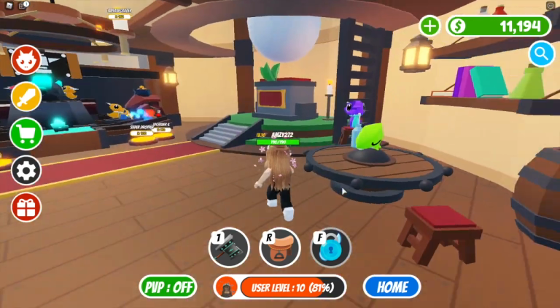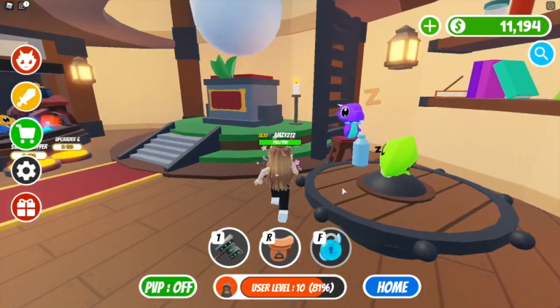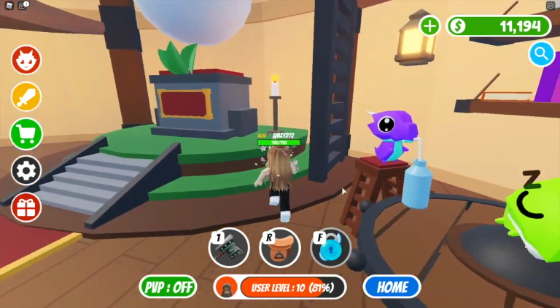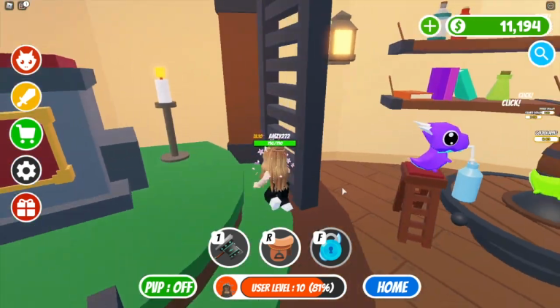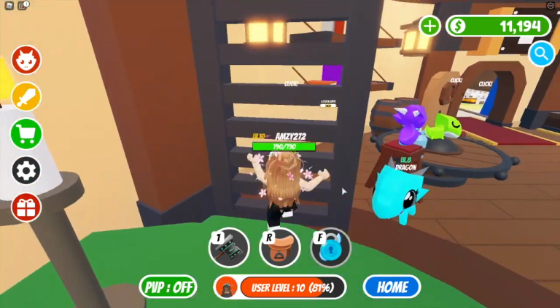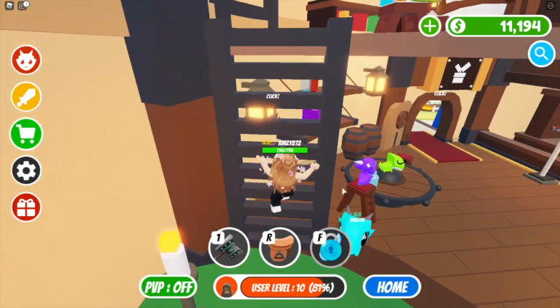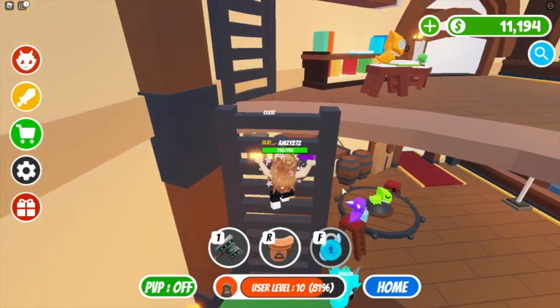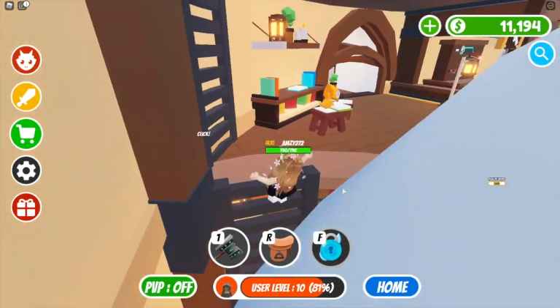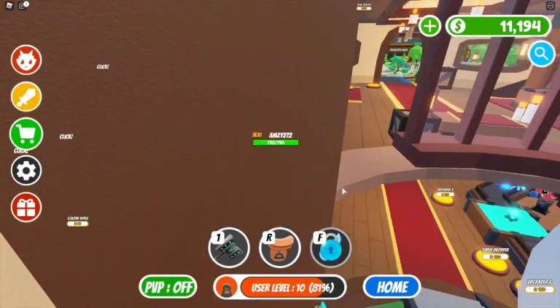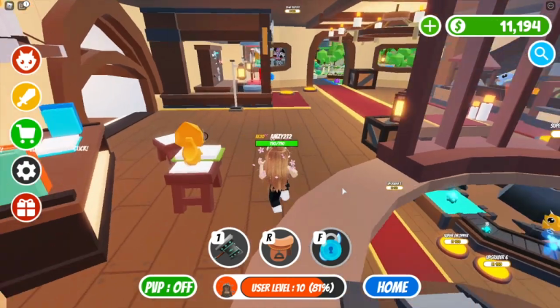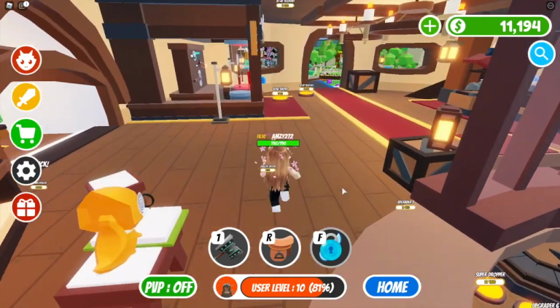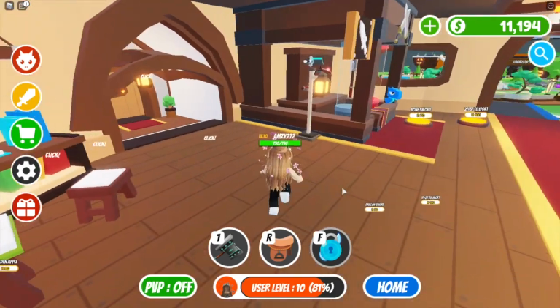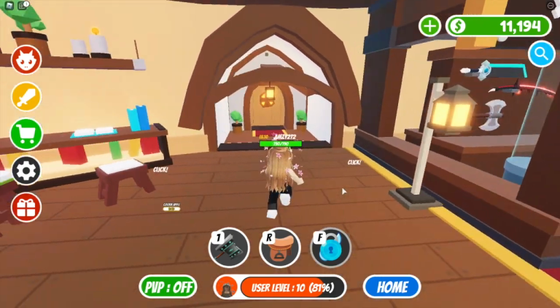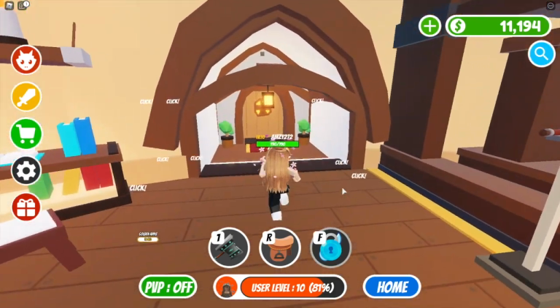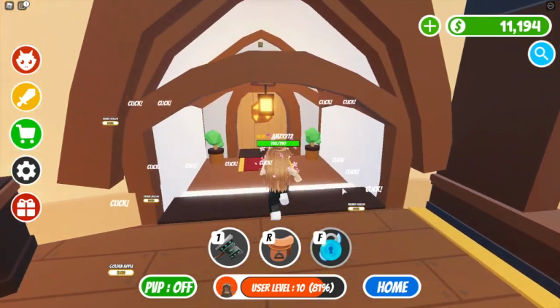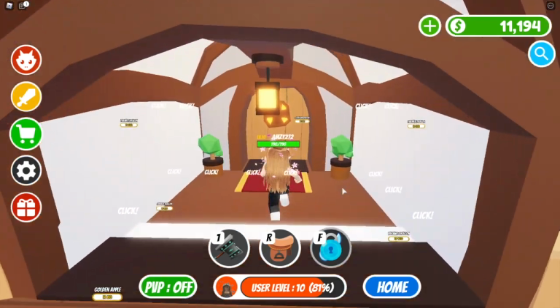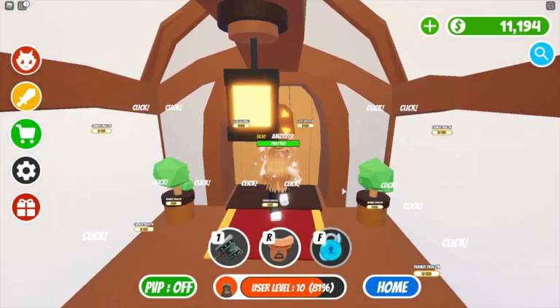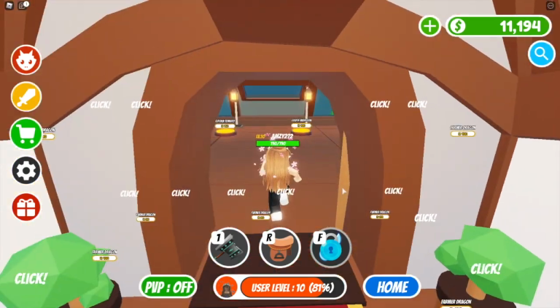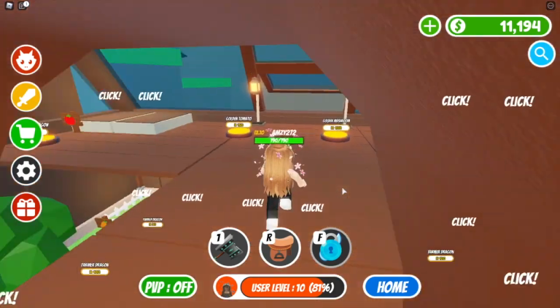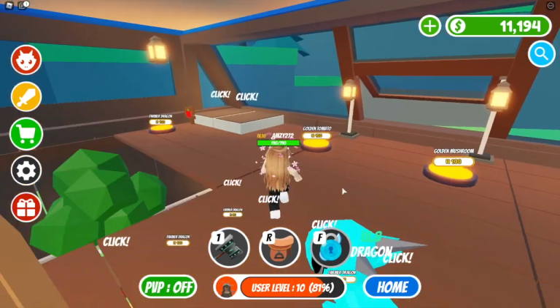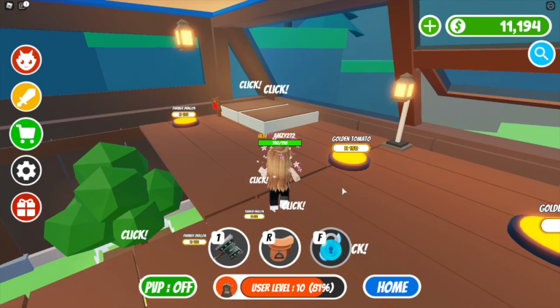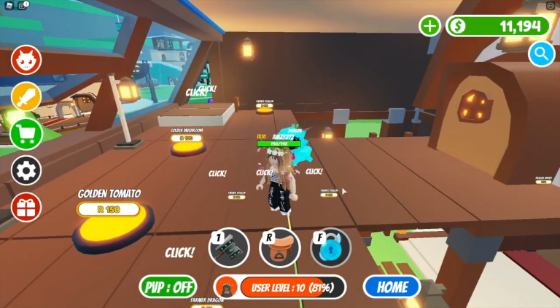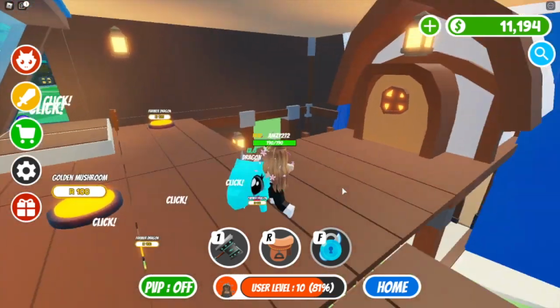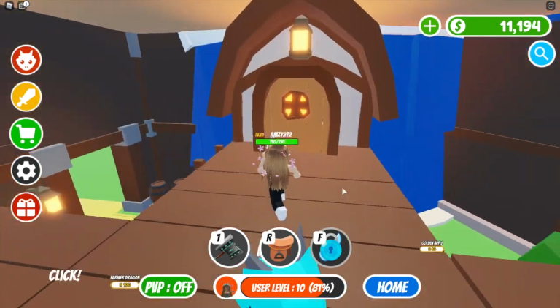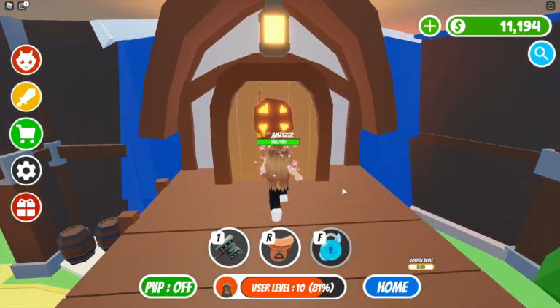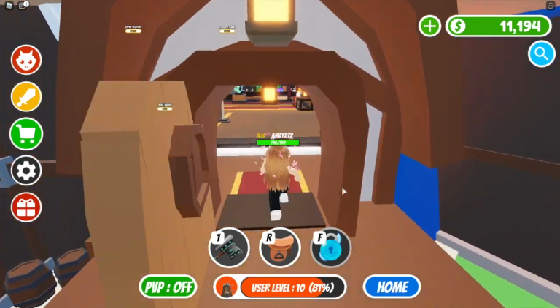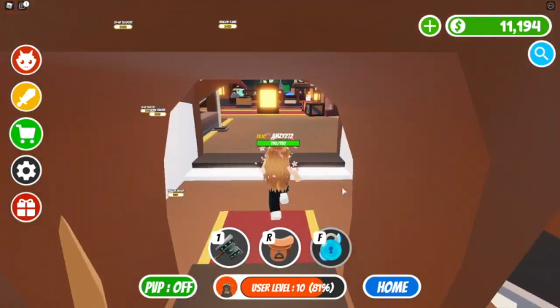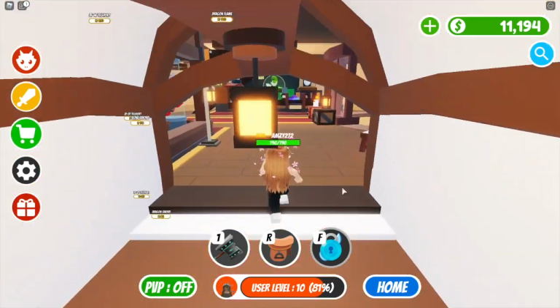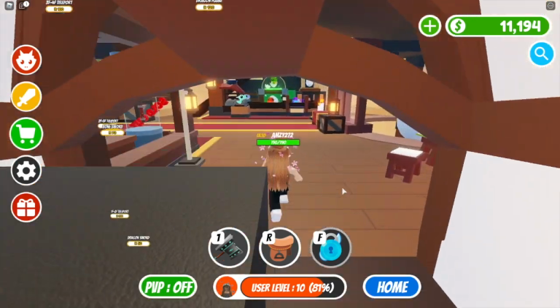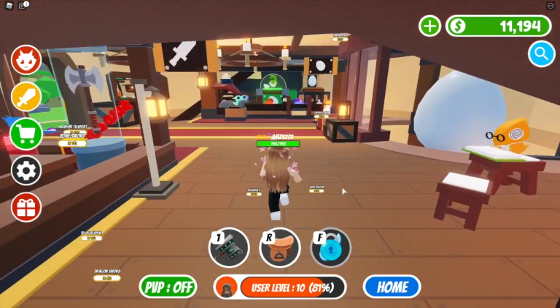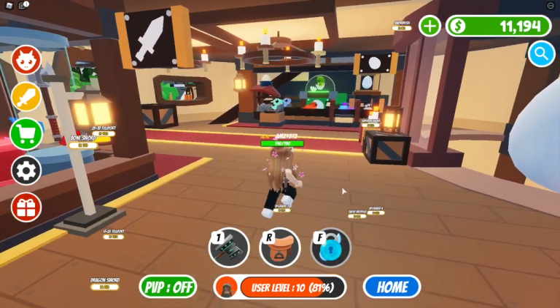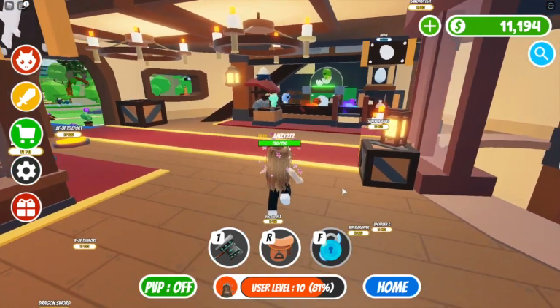Then you need to head up to the next floor and have completed the whole of the second floor as well — the whole of the second story of the farm and the second floor with the droppers.